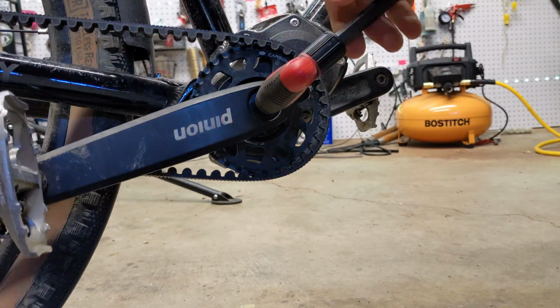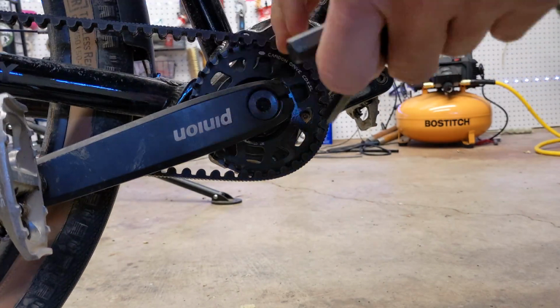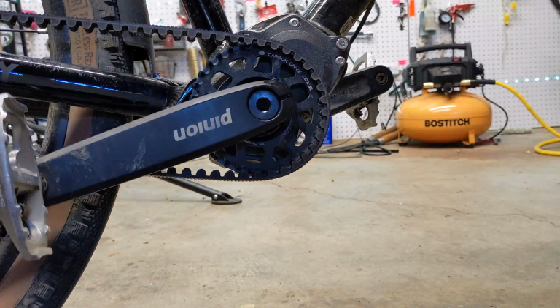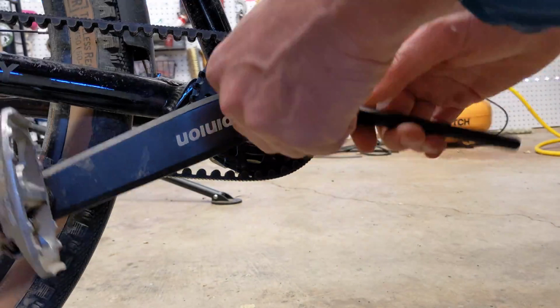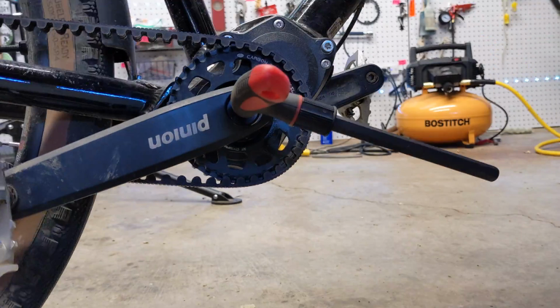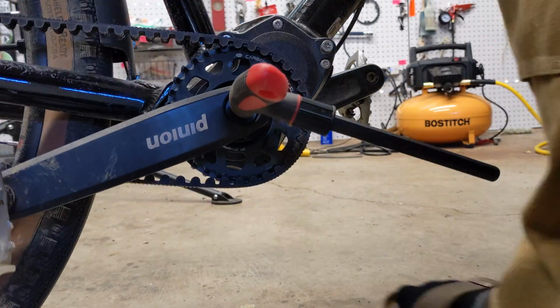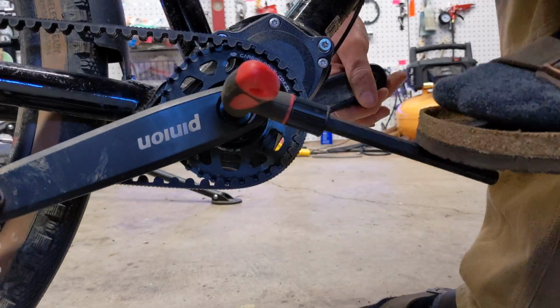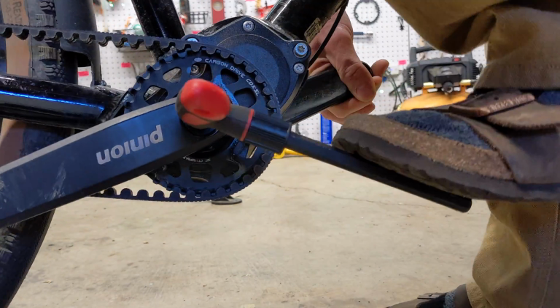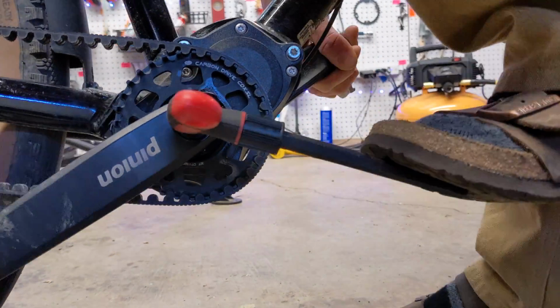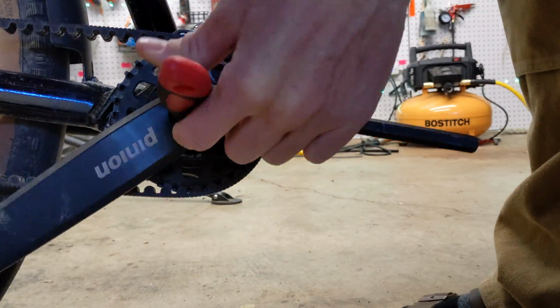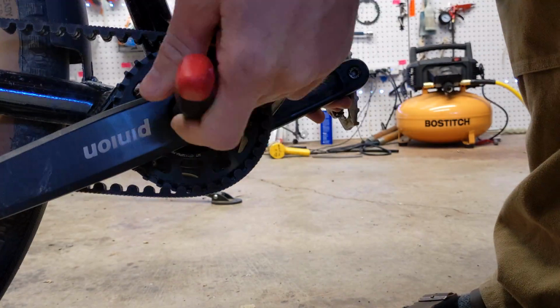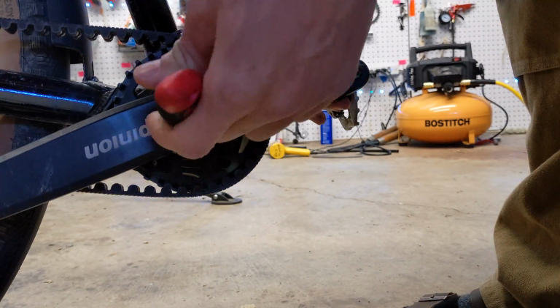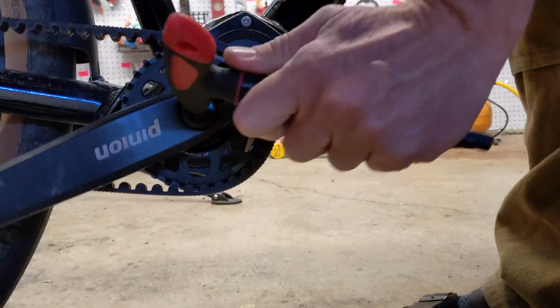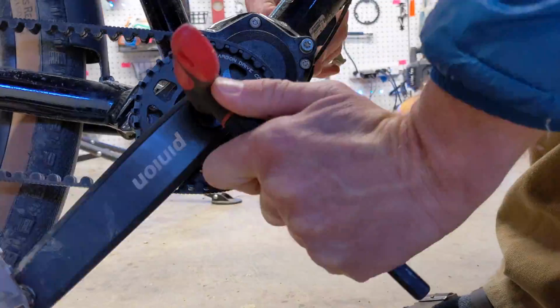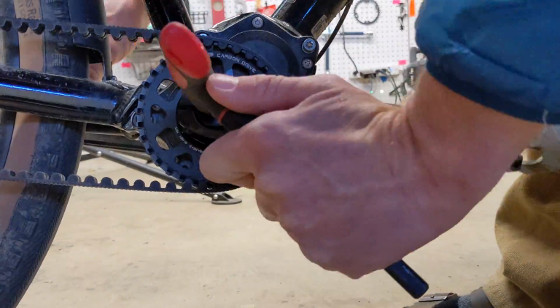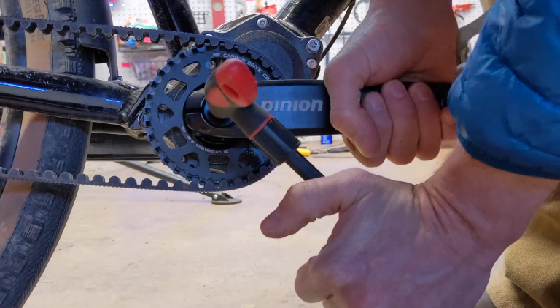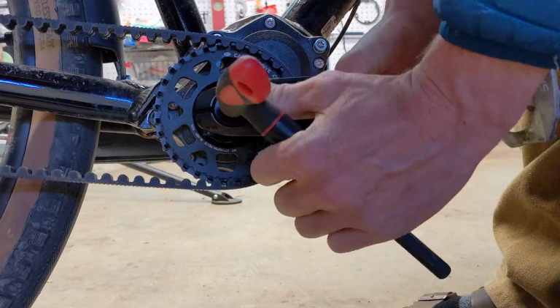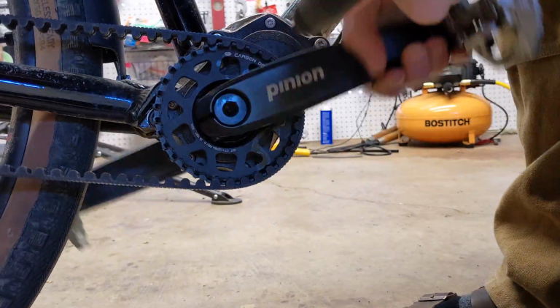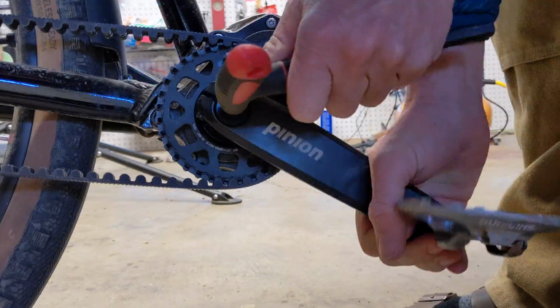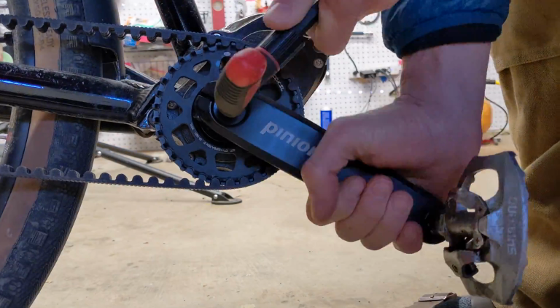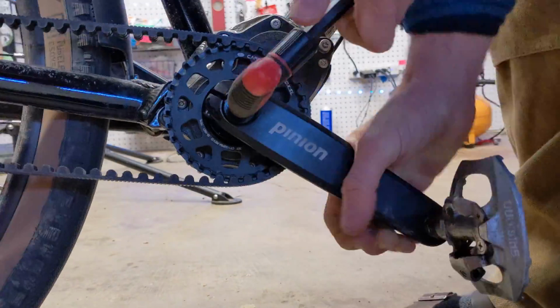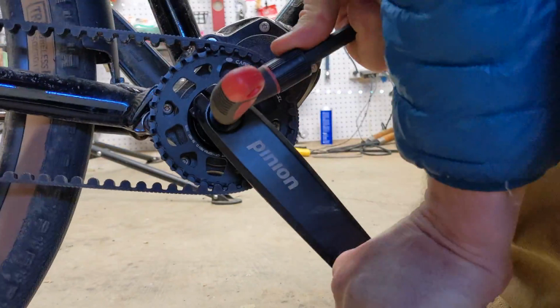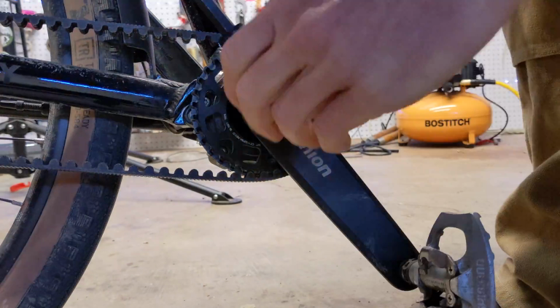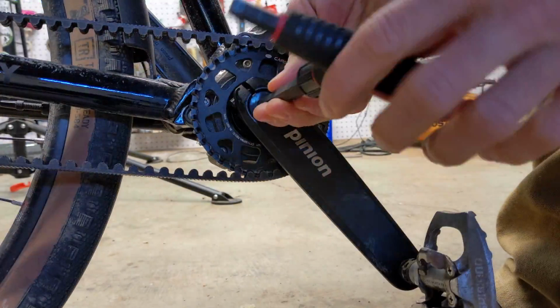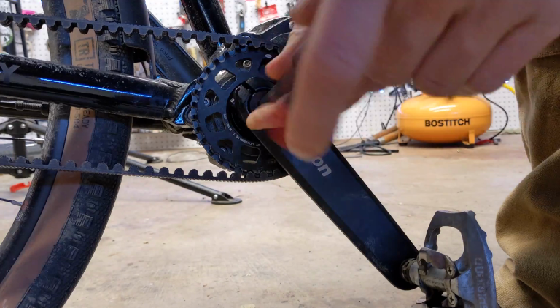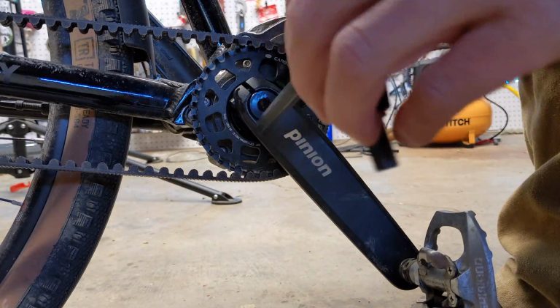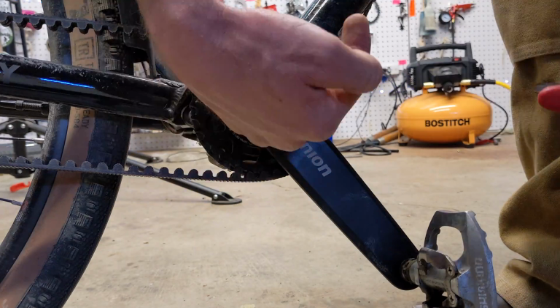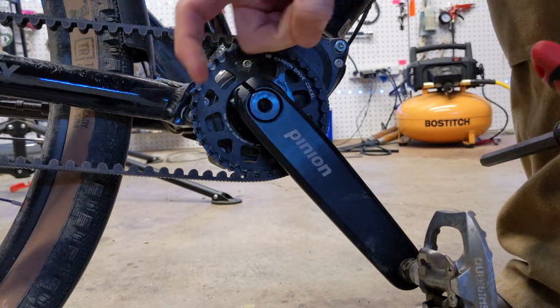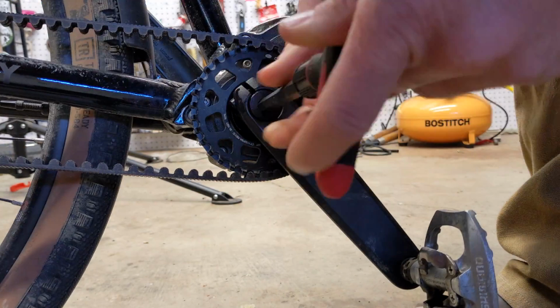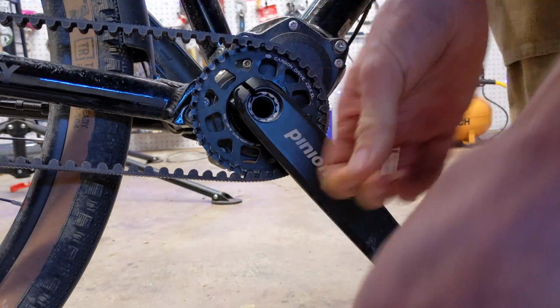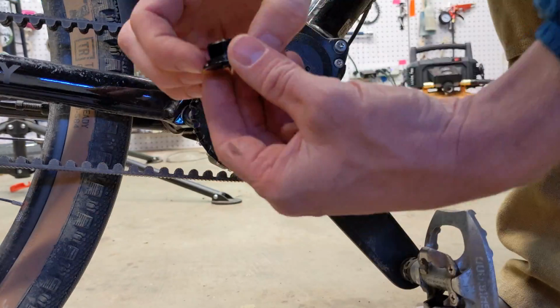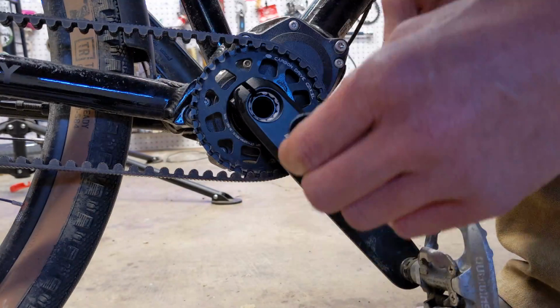Now this bolt is pretty firmly tight, so we are going to give it some leverage in both directions and see which way it moves, going the path of least resistance — and in this case it is counterclockwise.